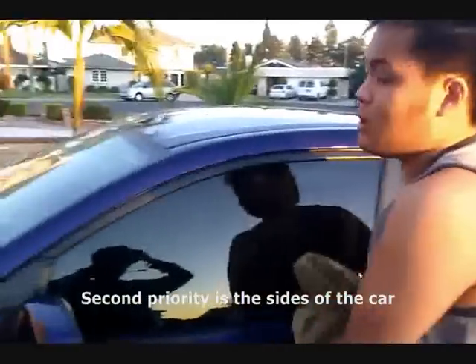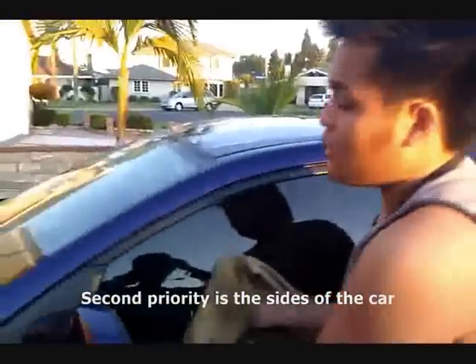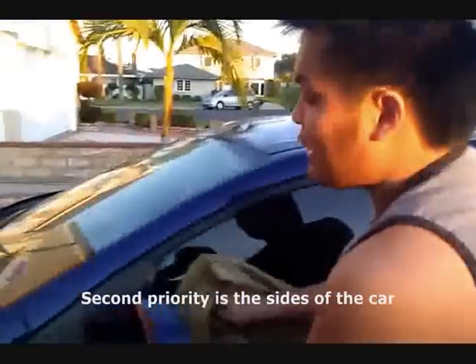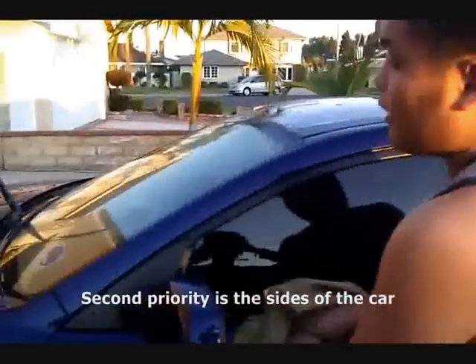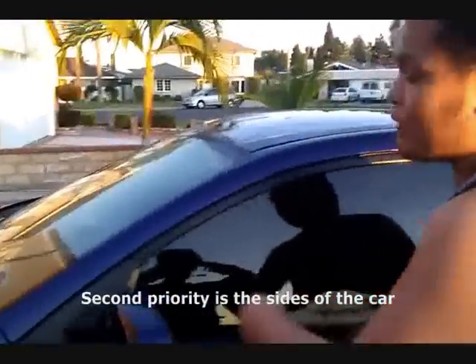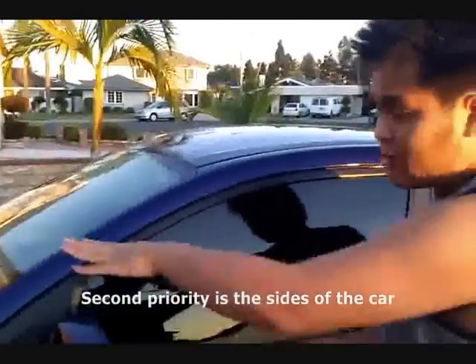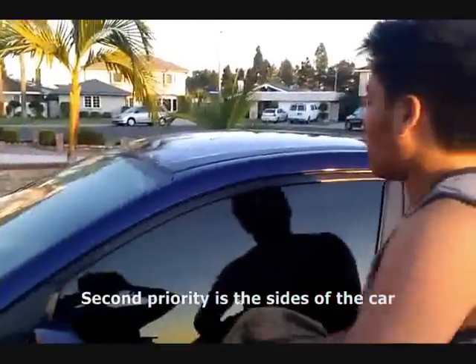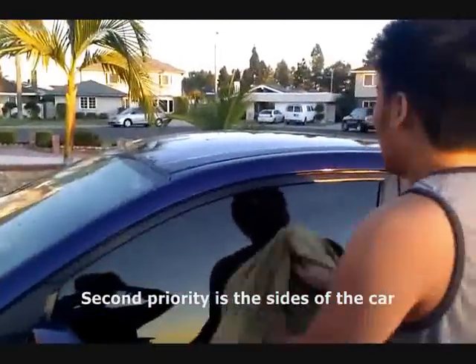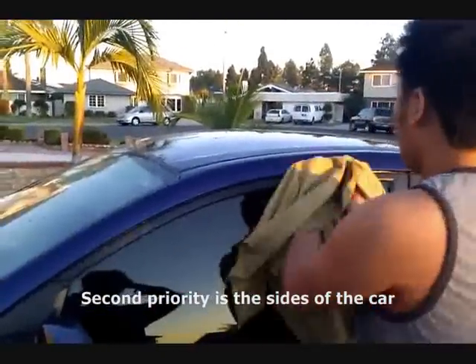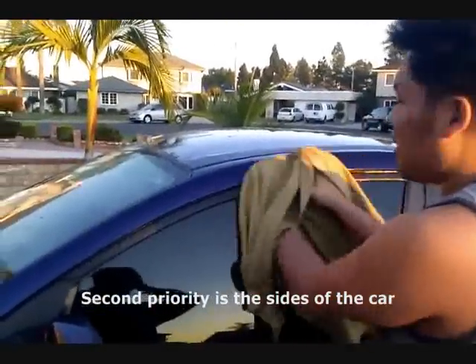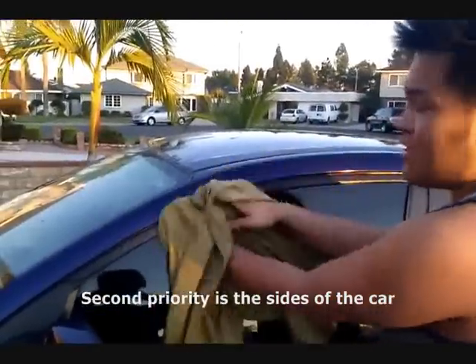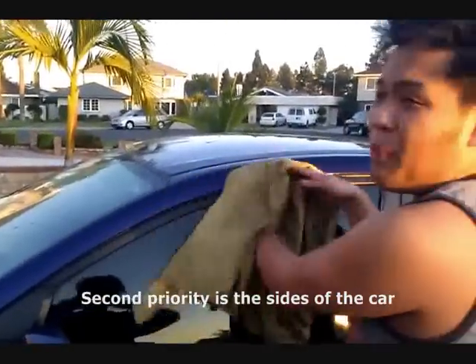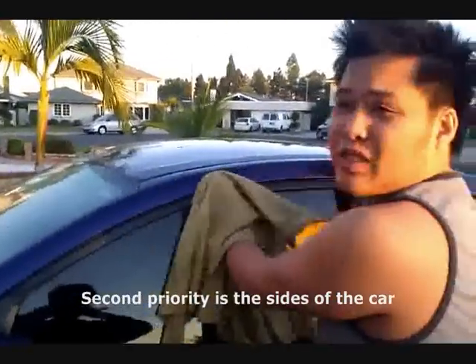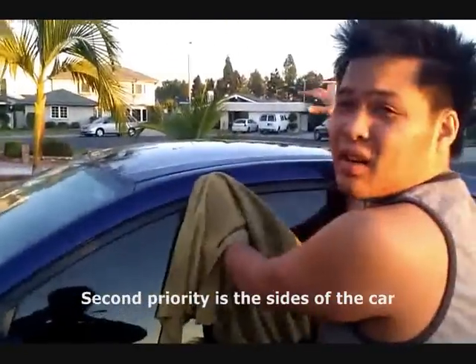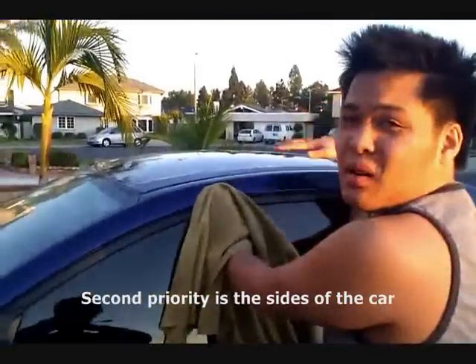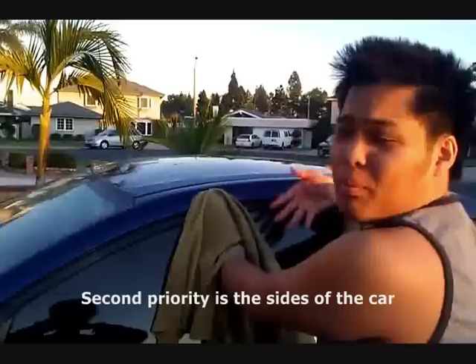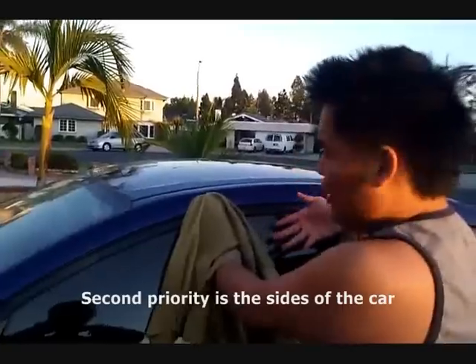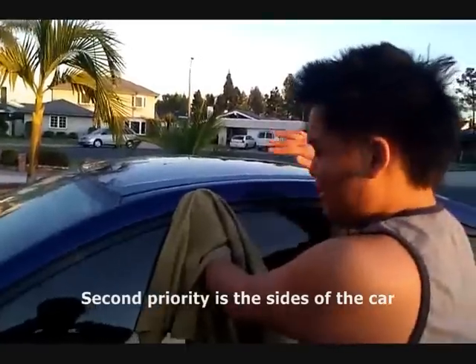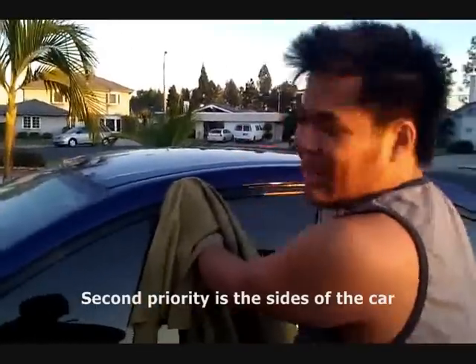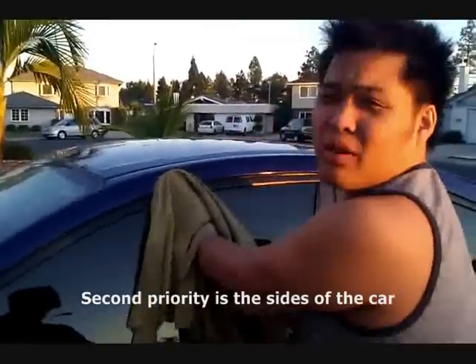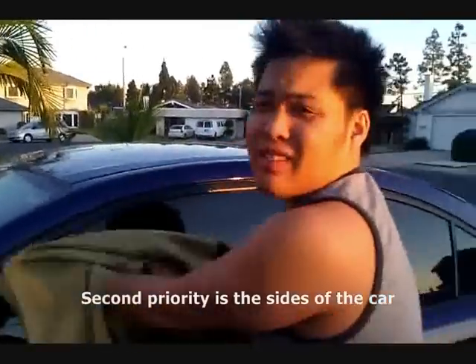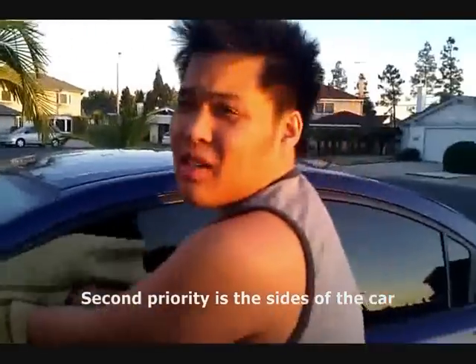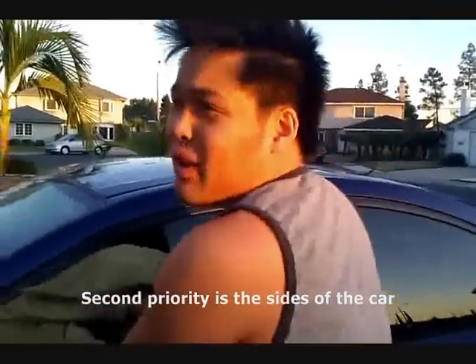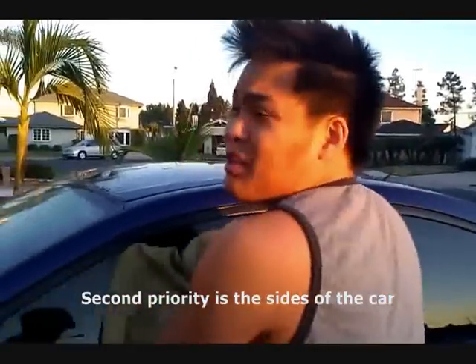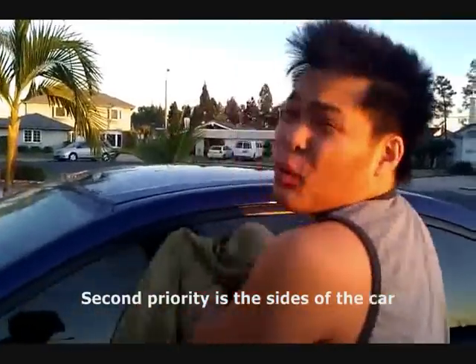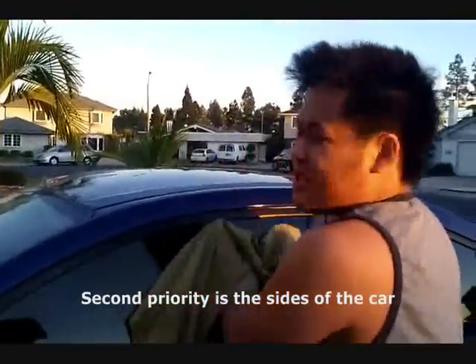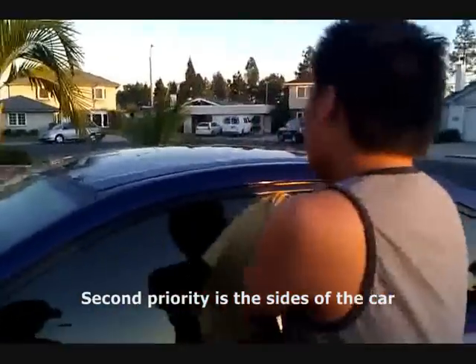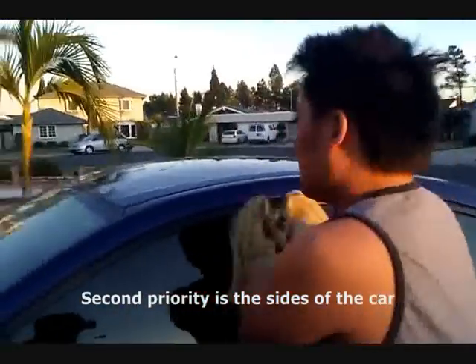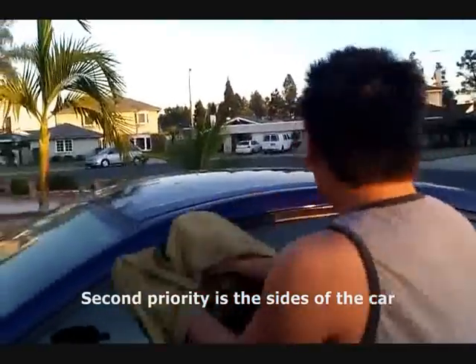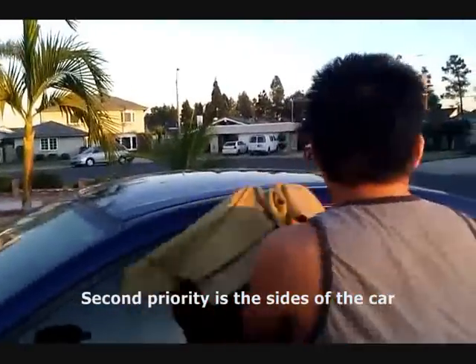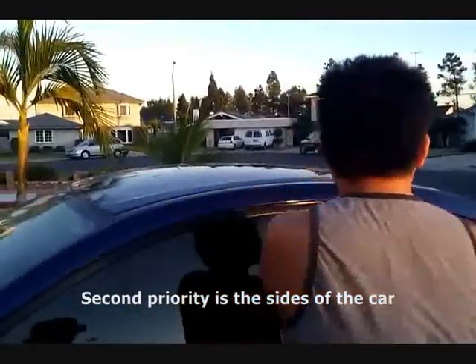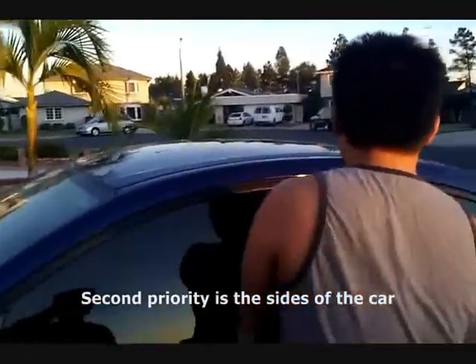You want to start with the side of the car if the hood's not warm, because water collects on top and just stays there. But water drips down the sides, so it's easier to evaporate — meaning you're more likely to get water spots on the side of the car first.